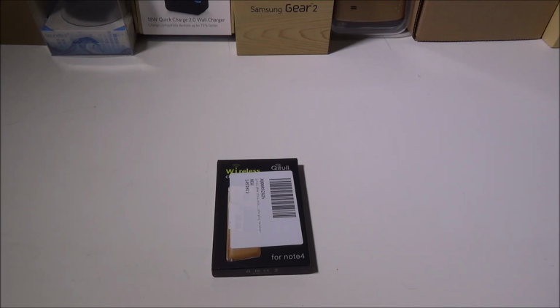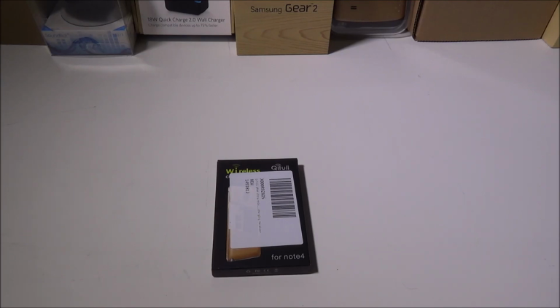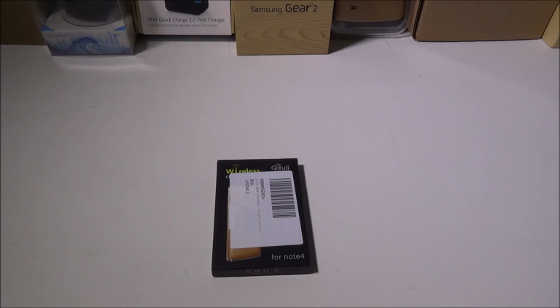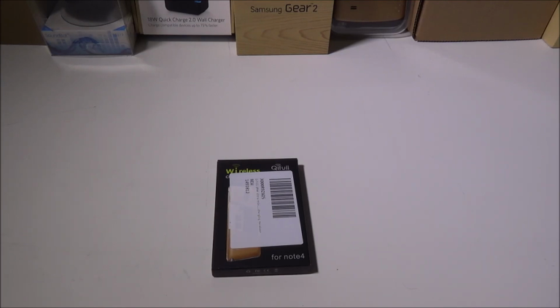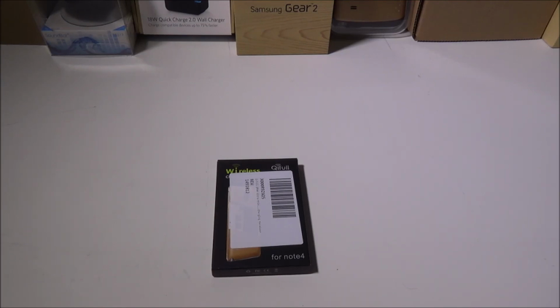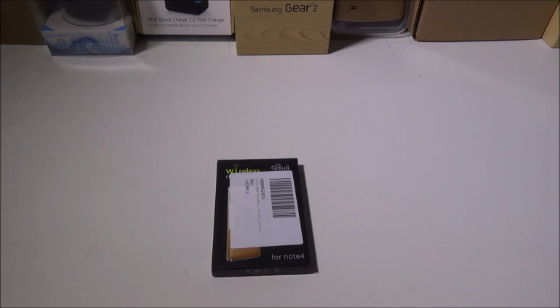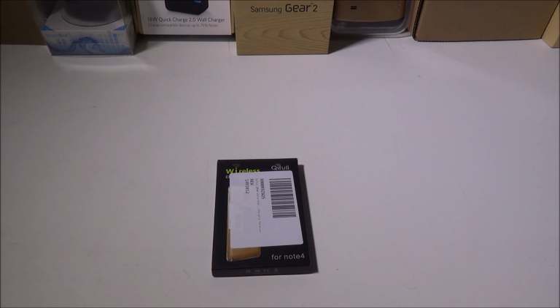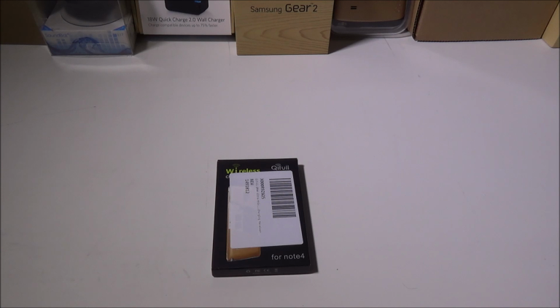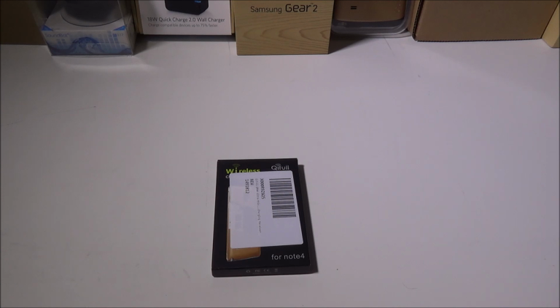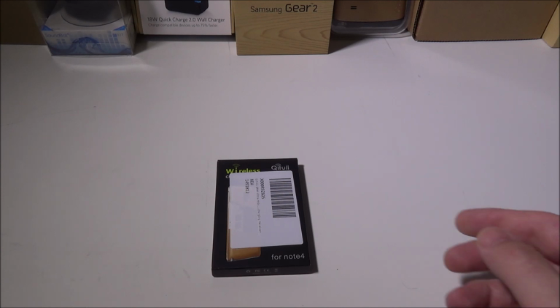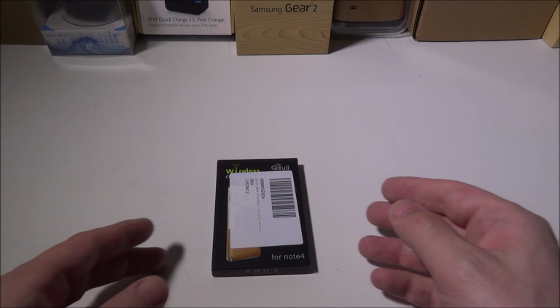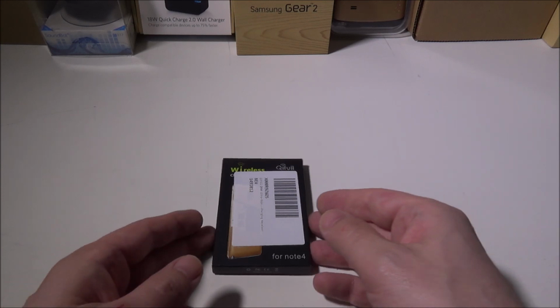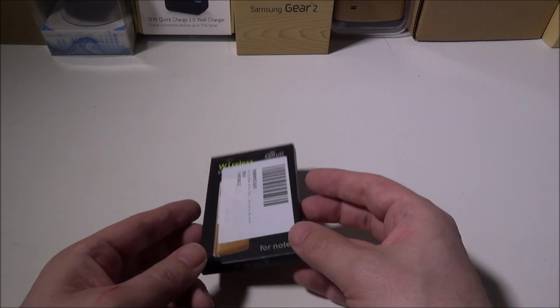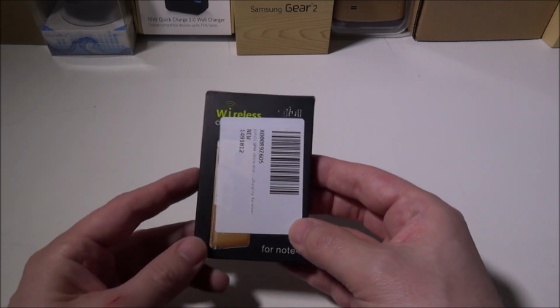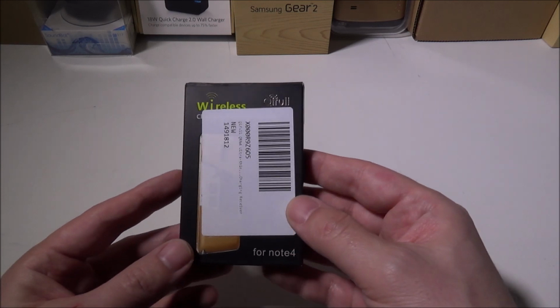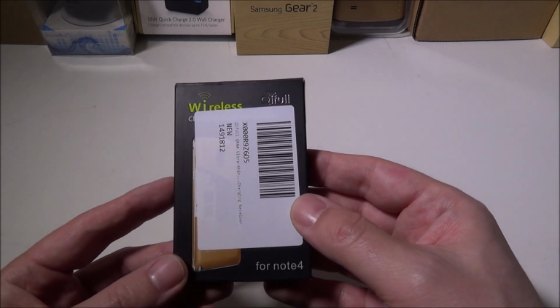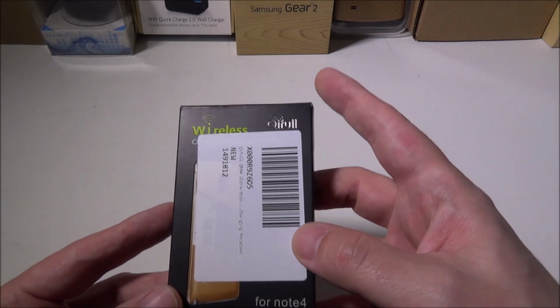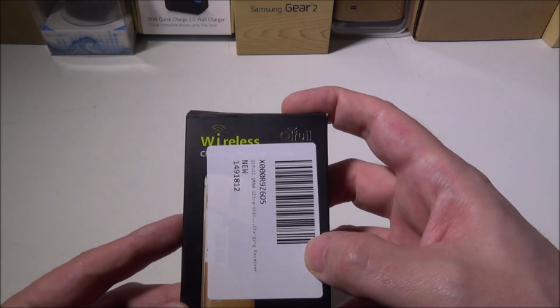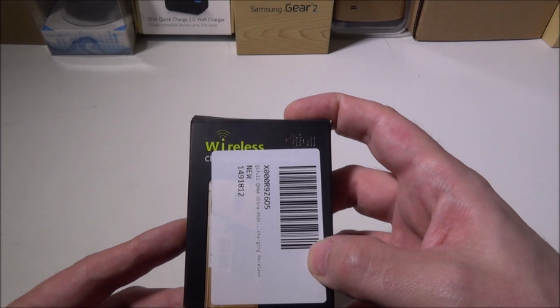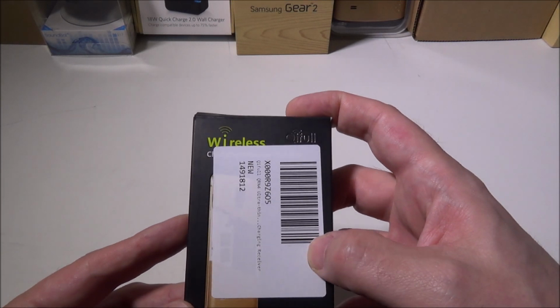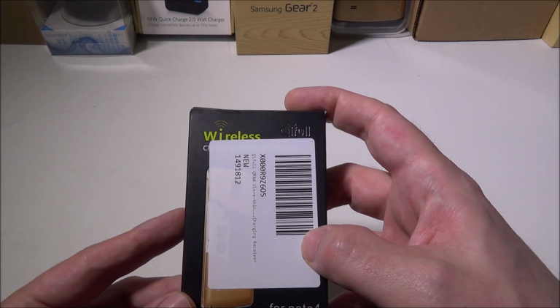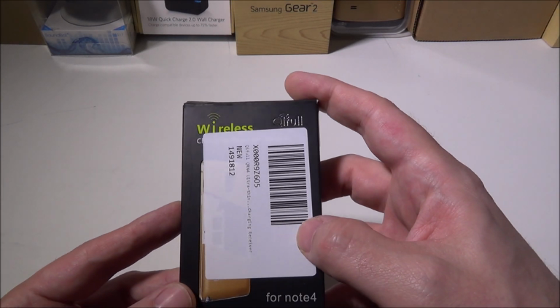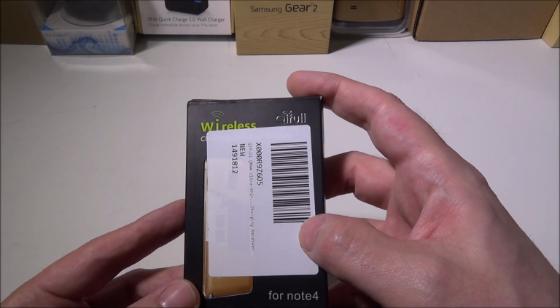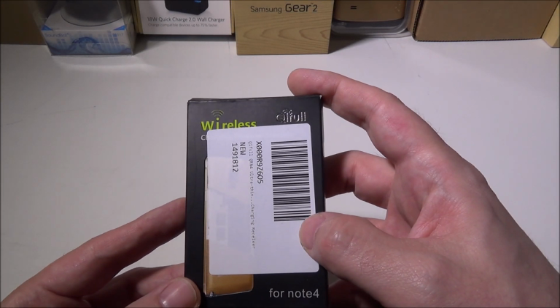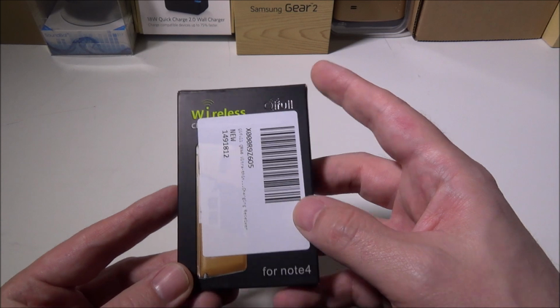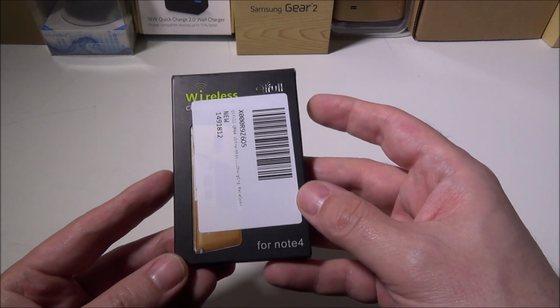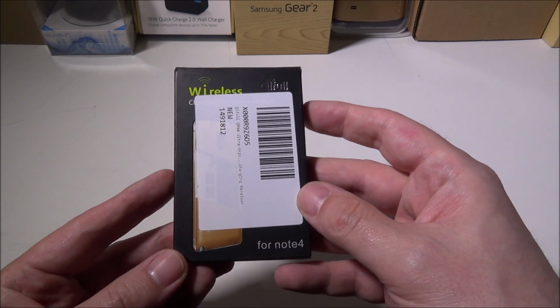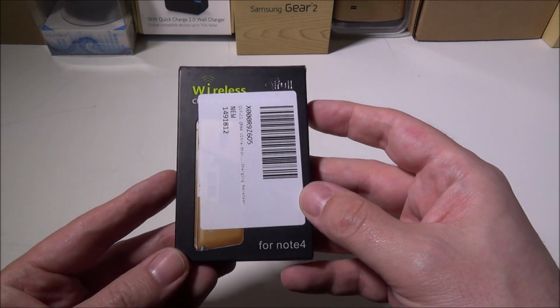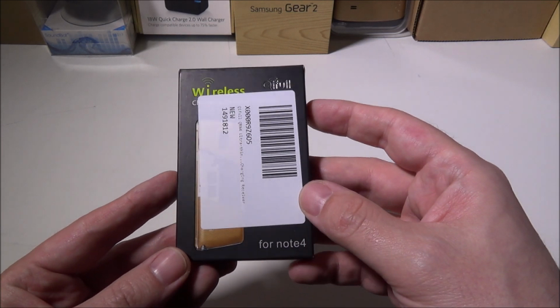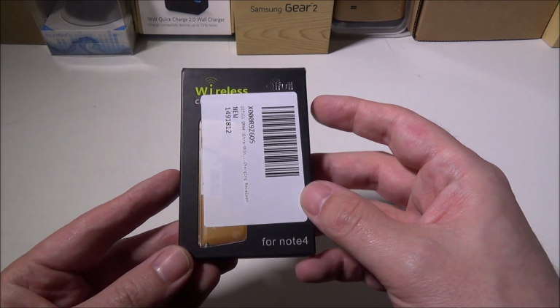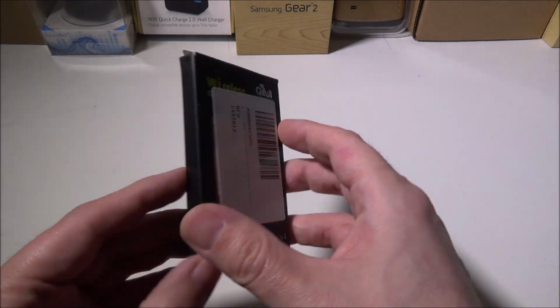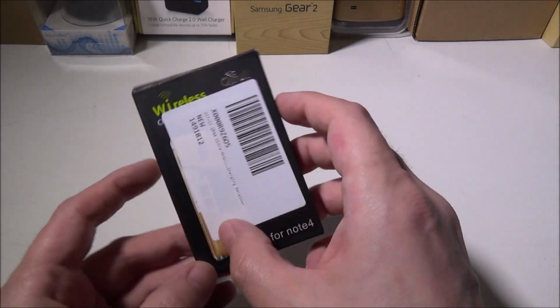Hey everybody, it's Luke over at Galaxy Tech Review and today we are going to review the Chifle wireless charging adapter for the Note 4.